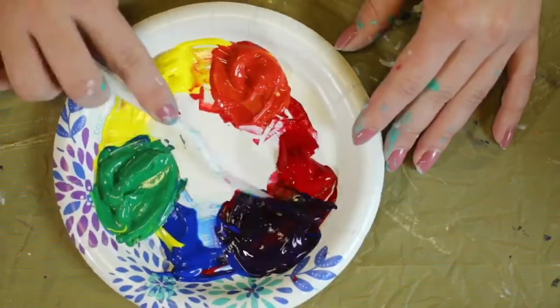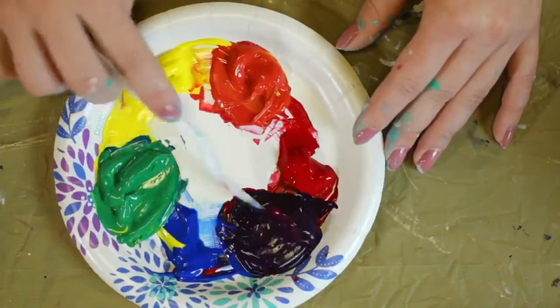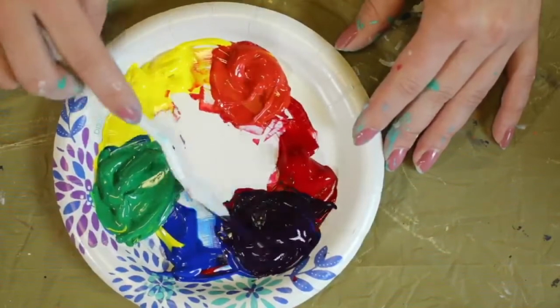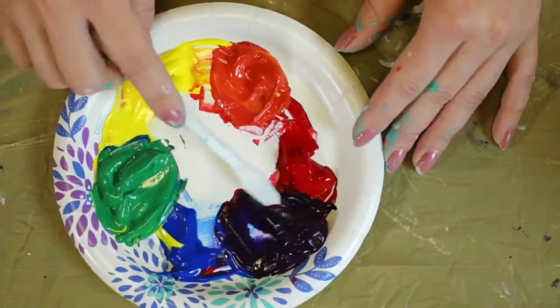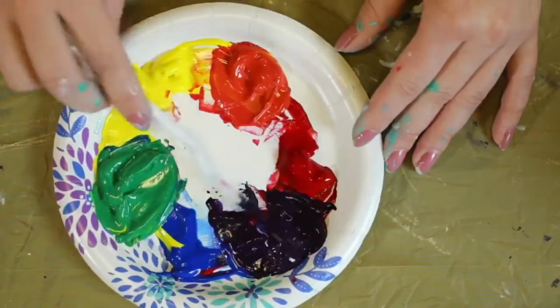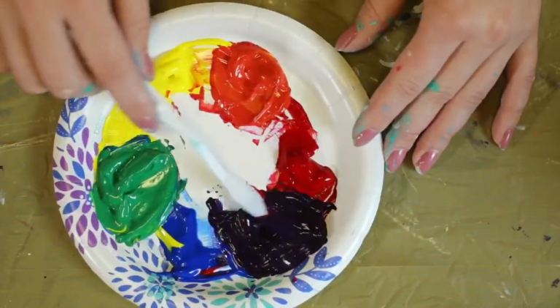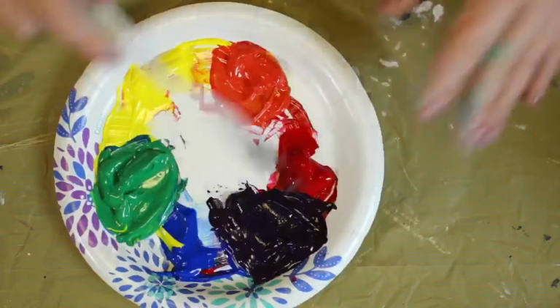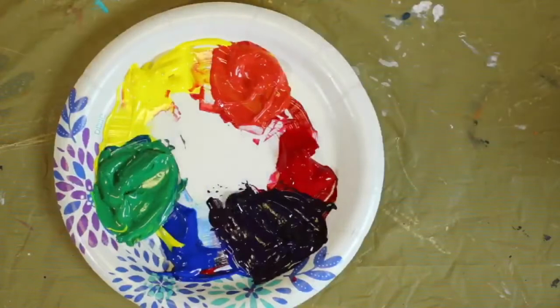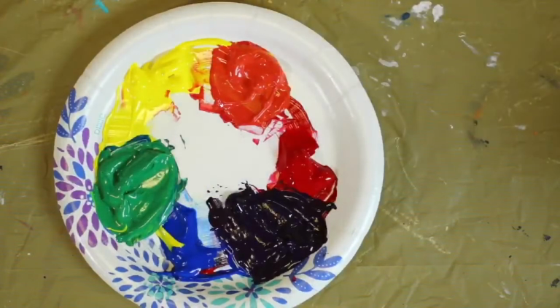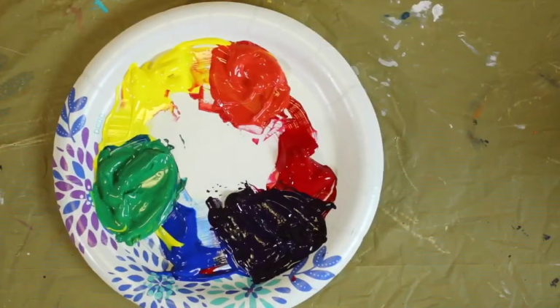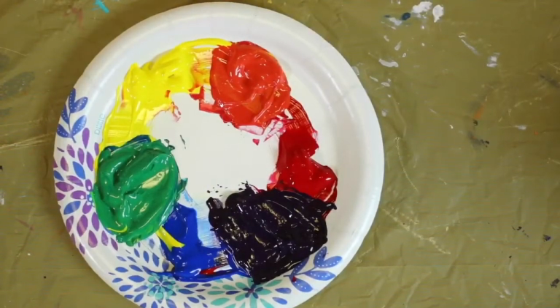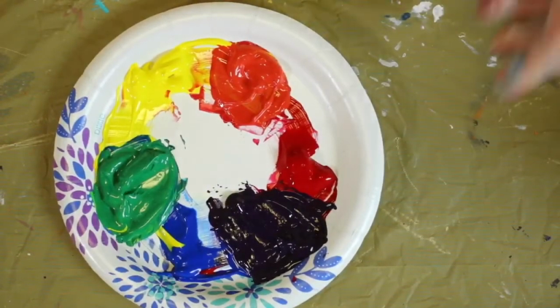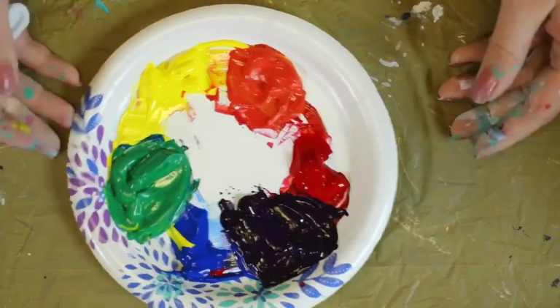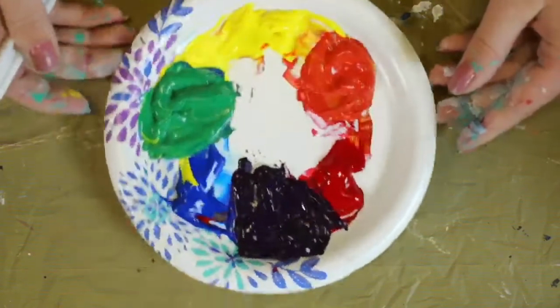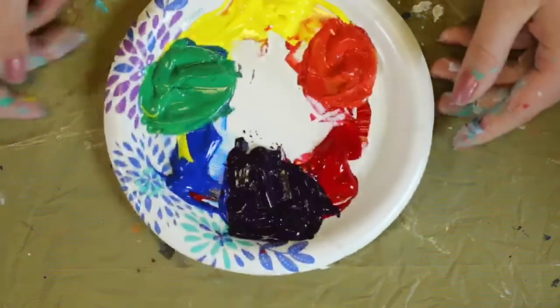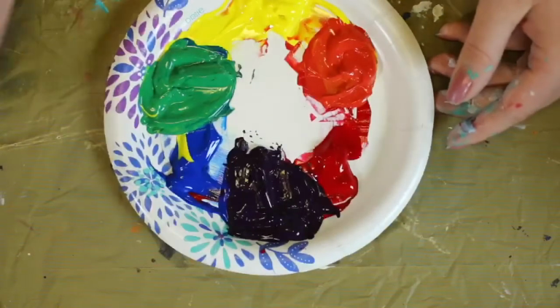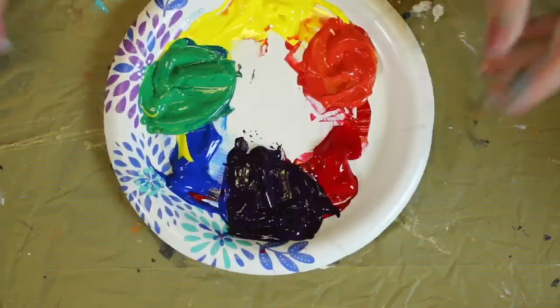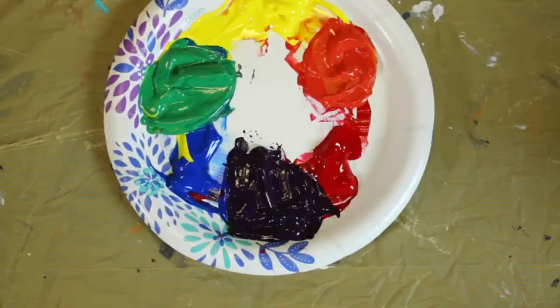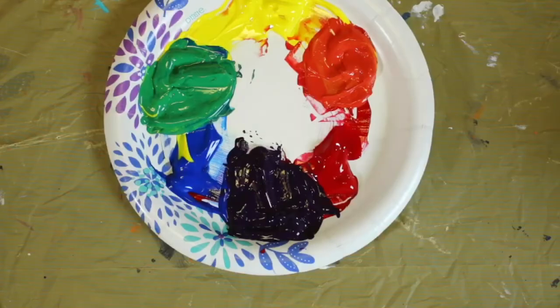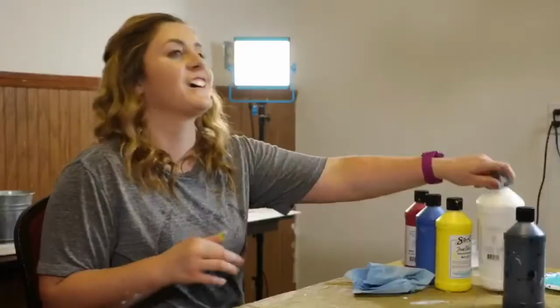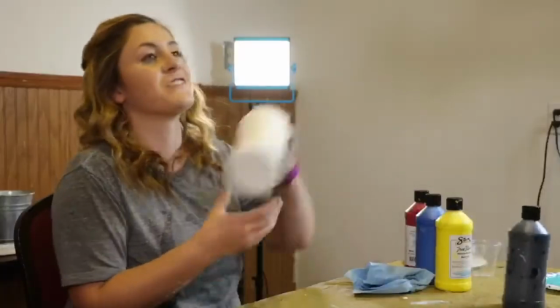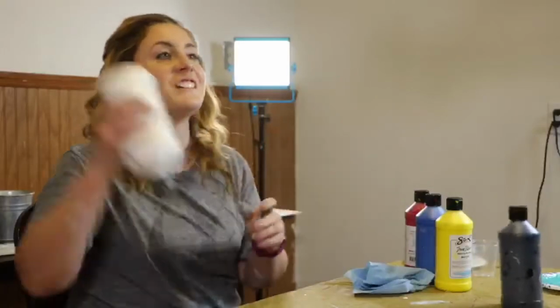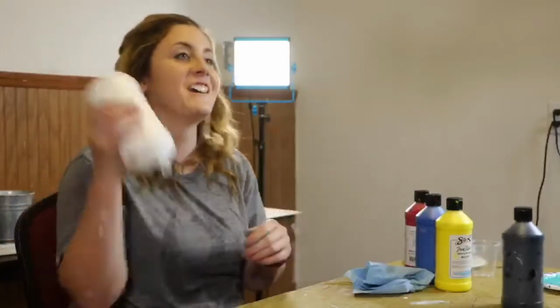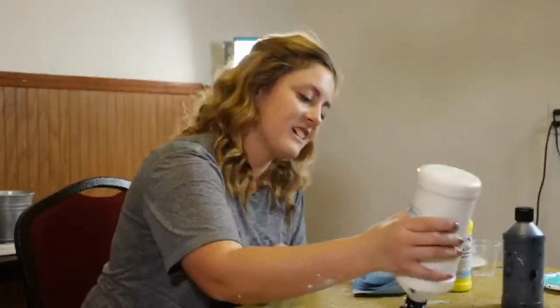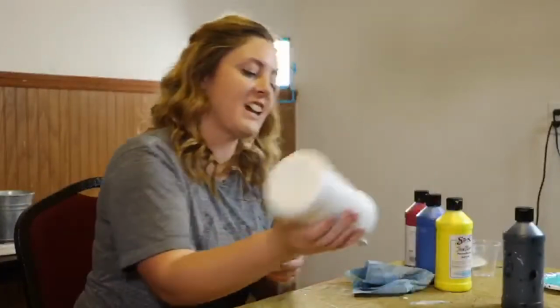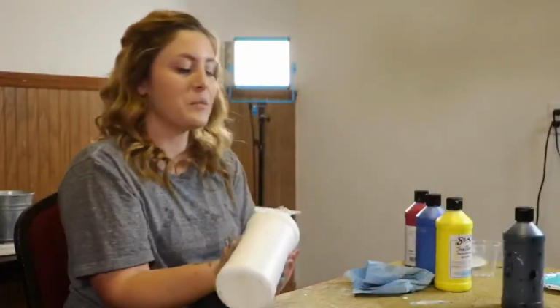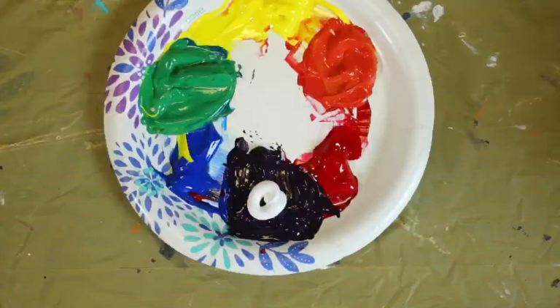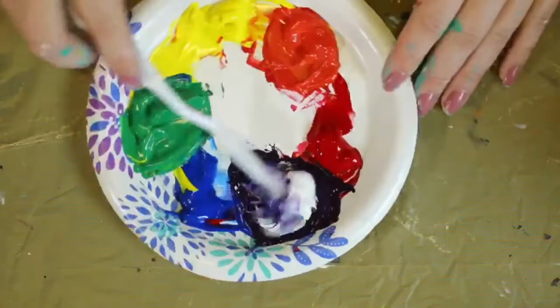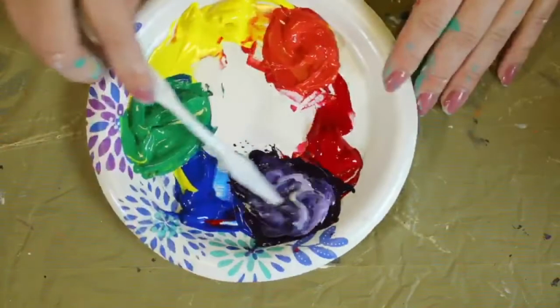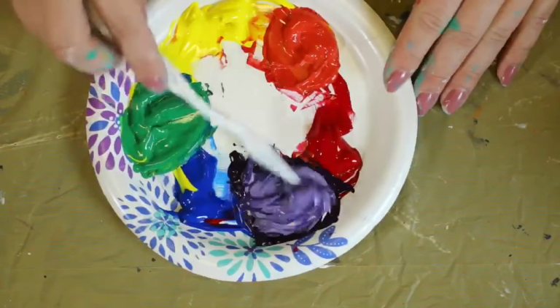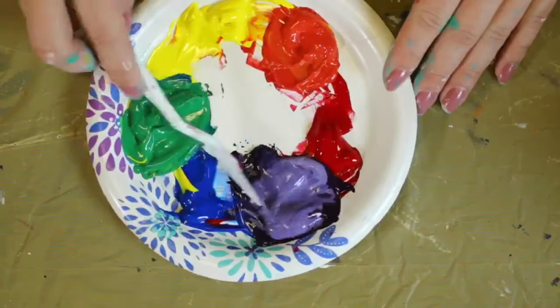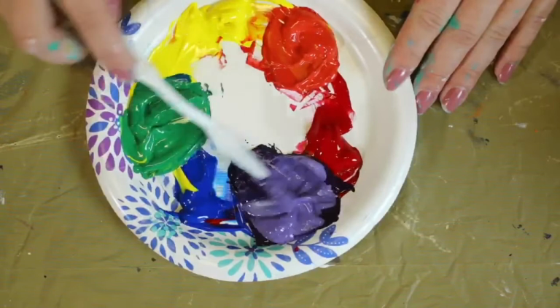To make purple we're going to use red and blue. That purple looks black, so I've got to add some white — a little bit of white to lighten that purple, because you just can't see it on camera.